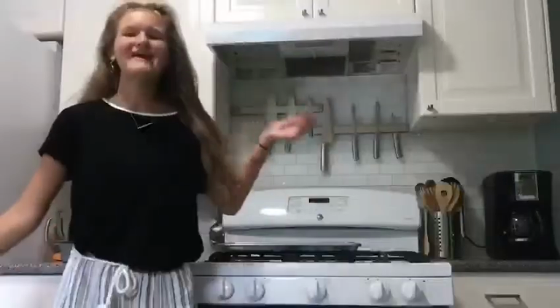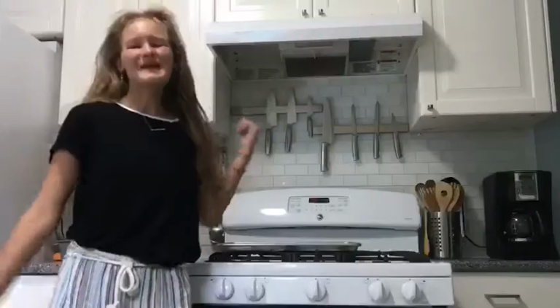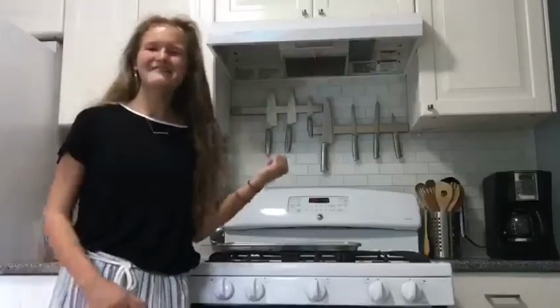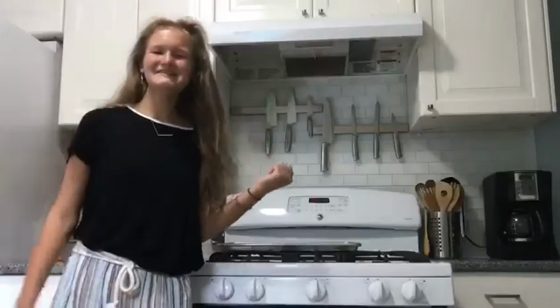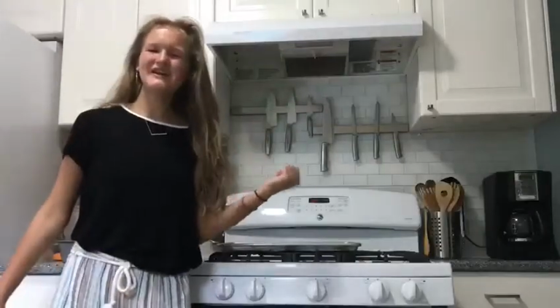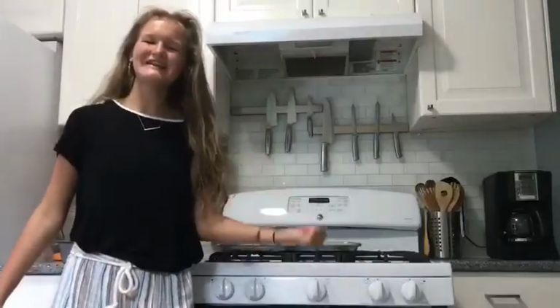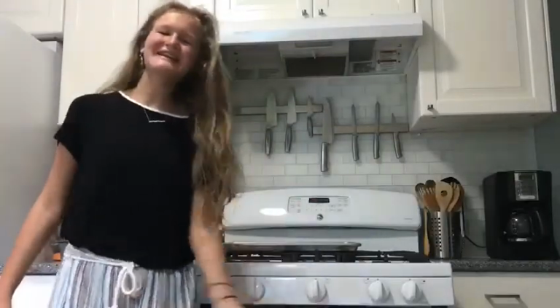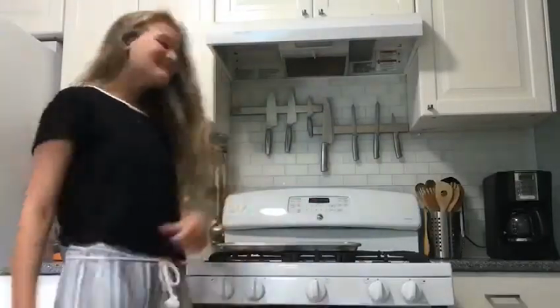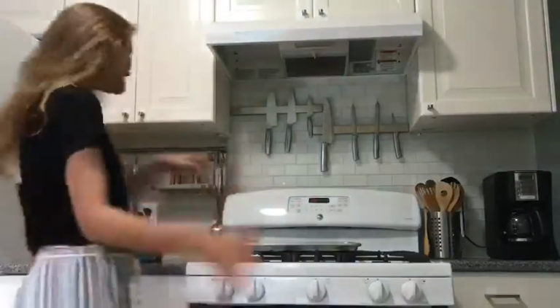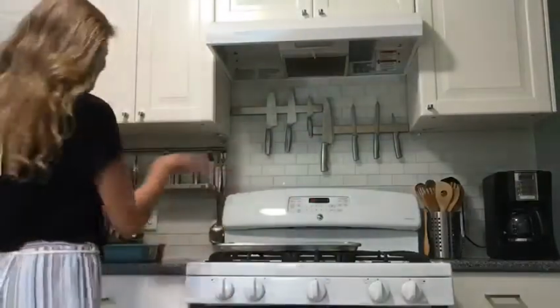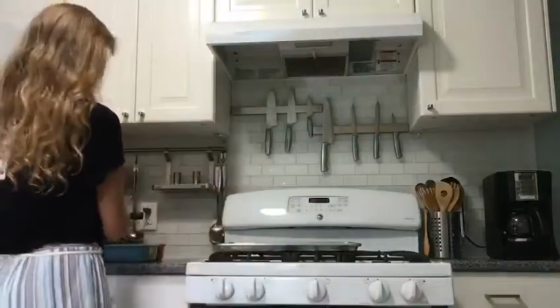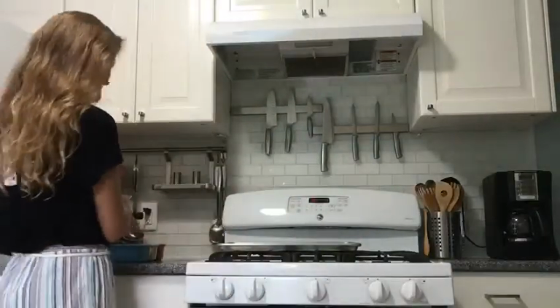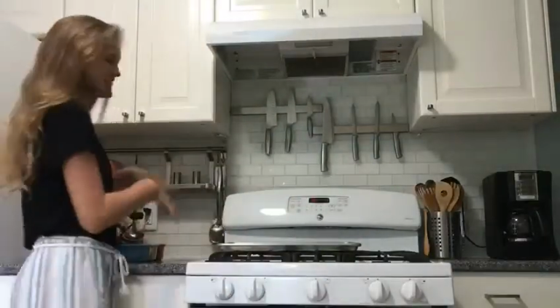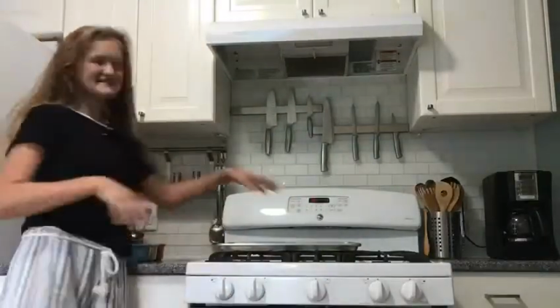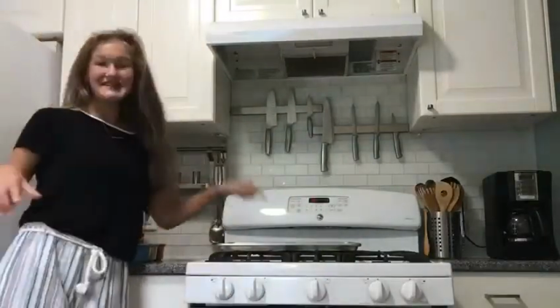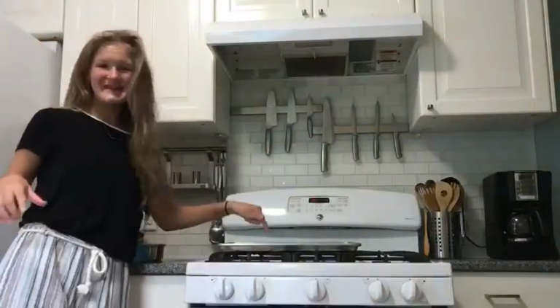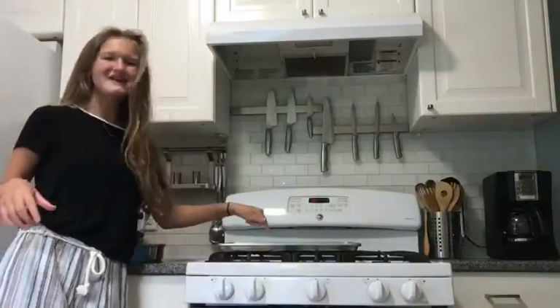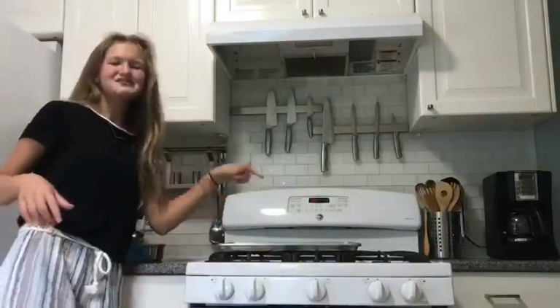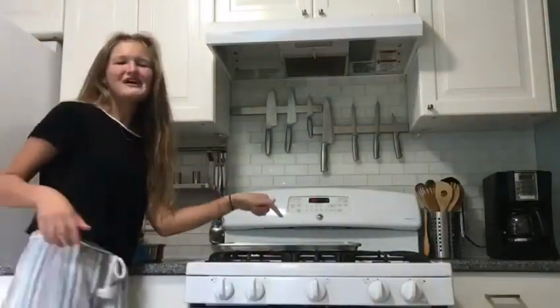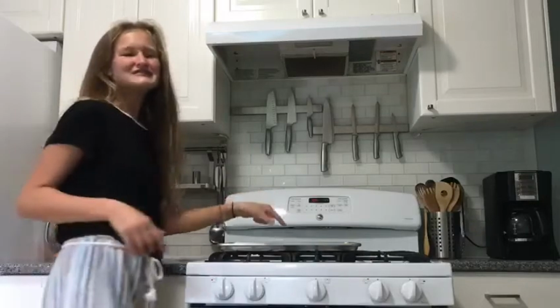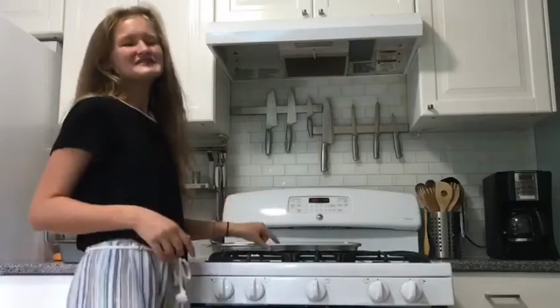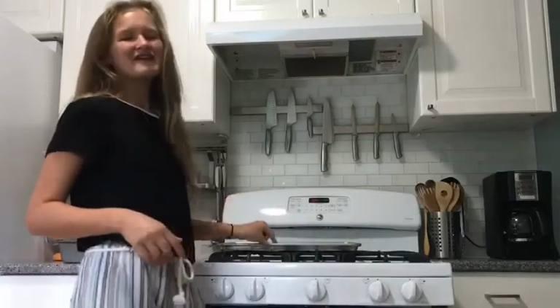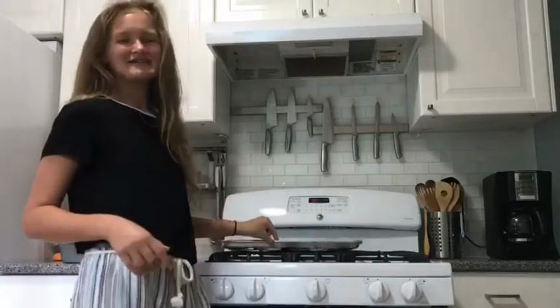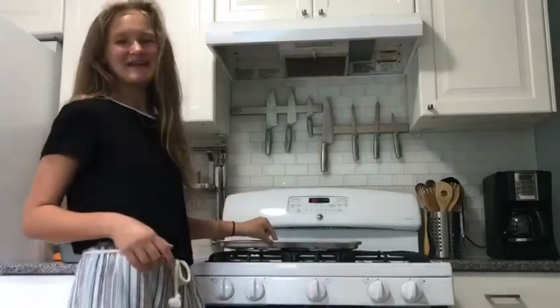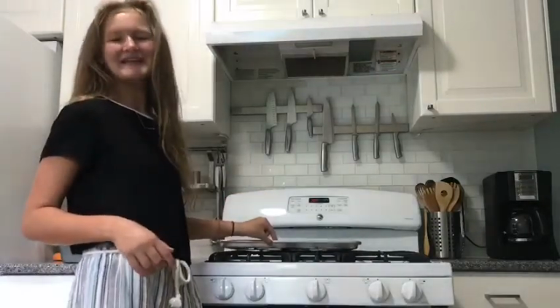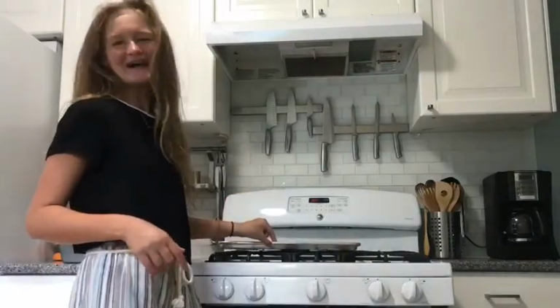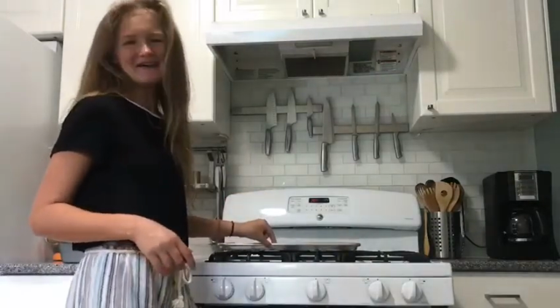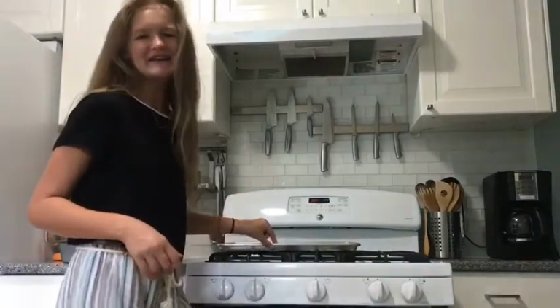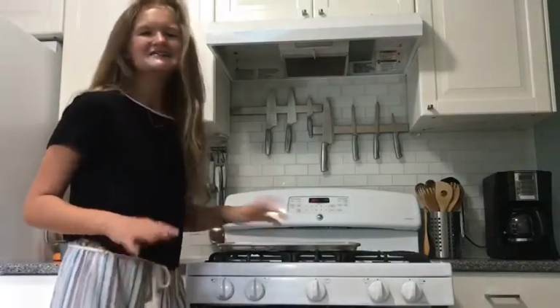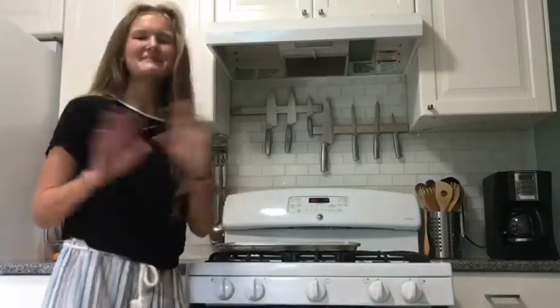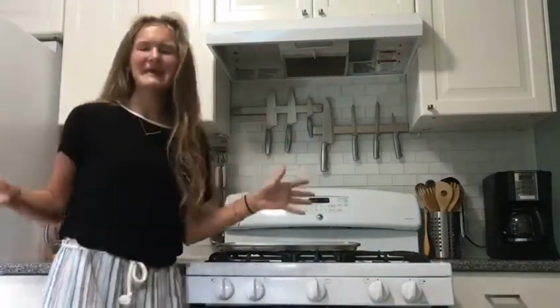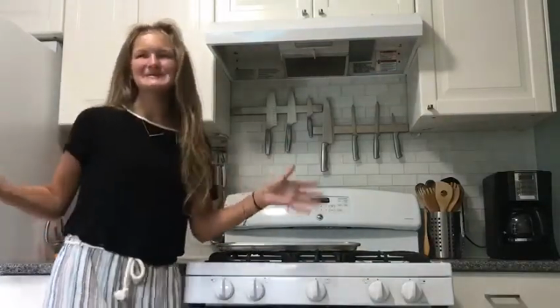My oven is preheated and now I'm going to put these dishes onto this pan so all I have to do is carry the pan in and out of the oven. Trying to make it easier.